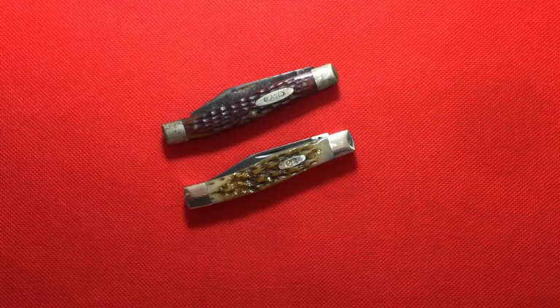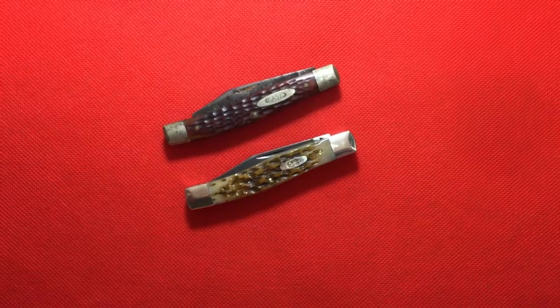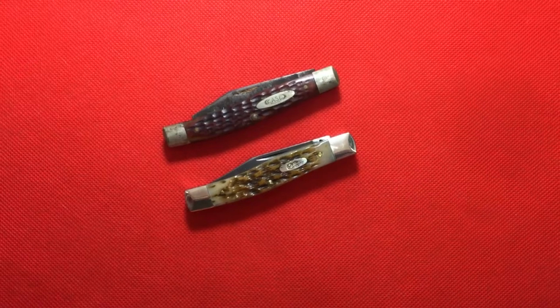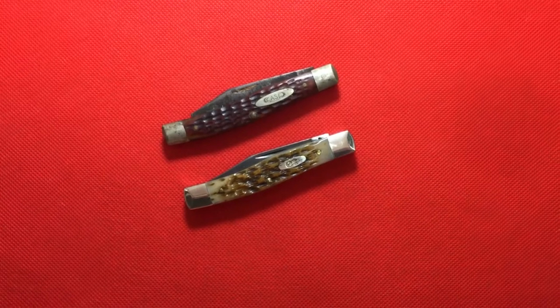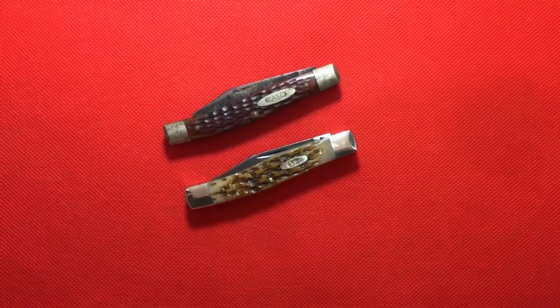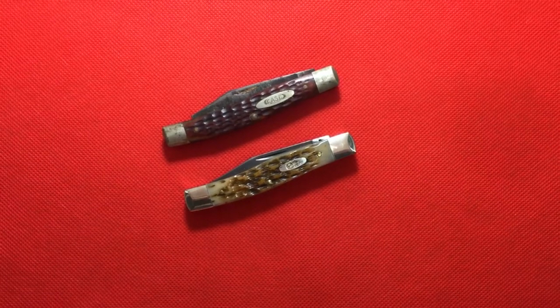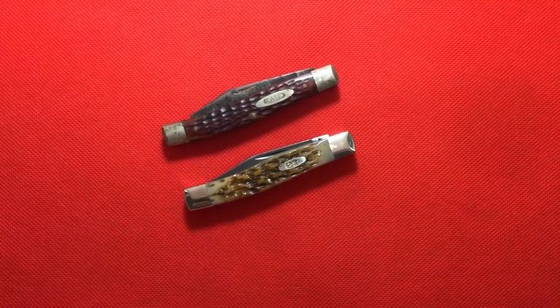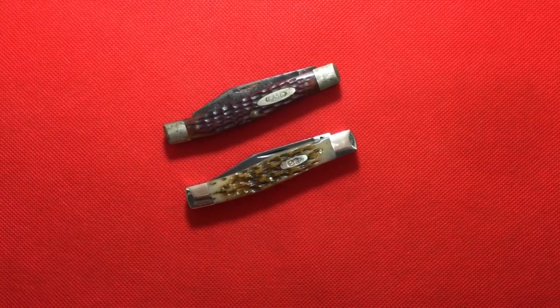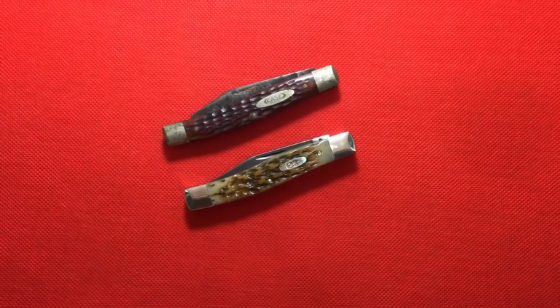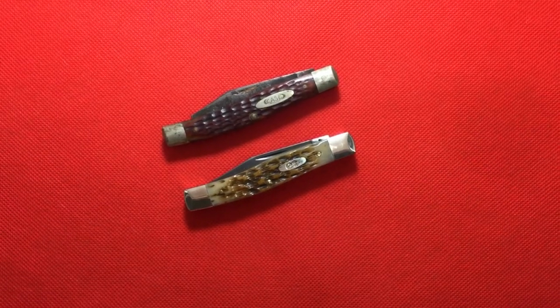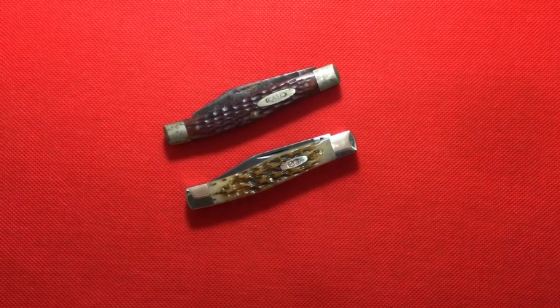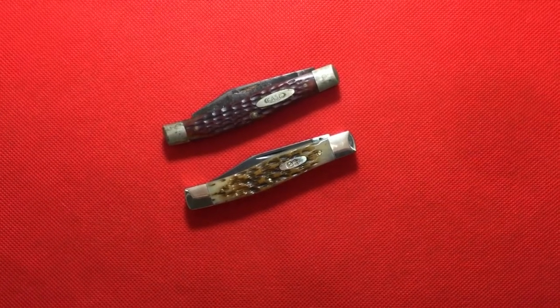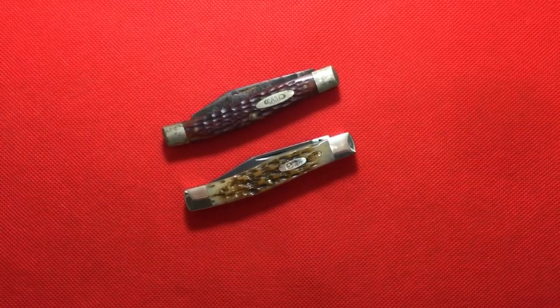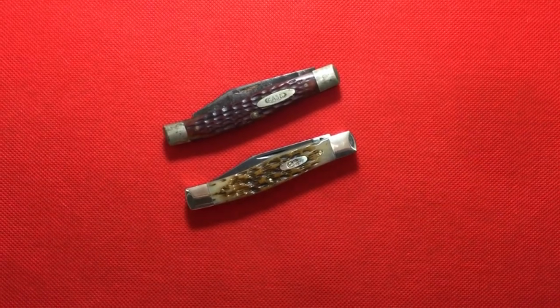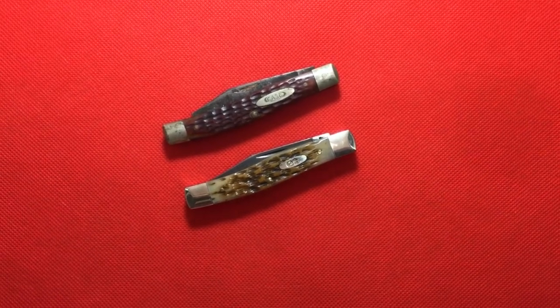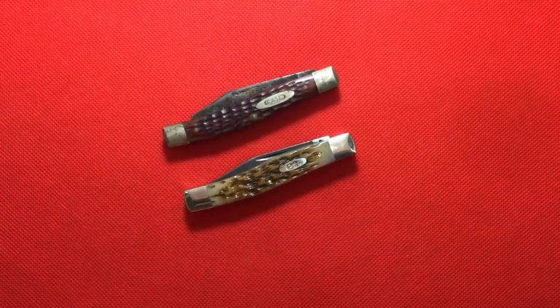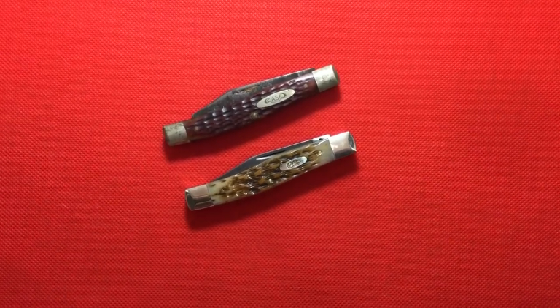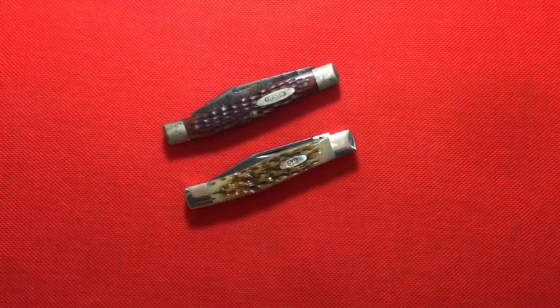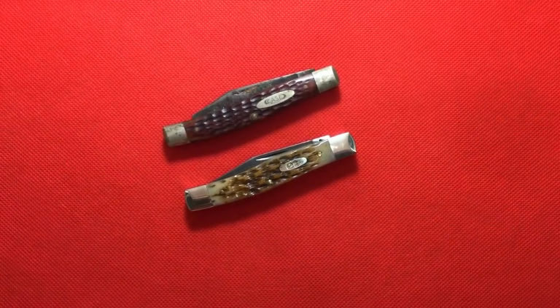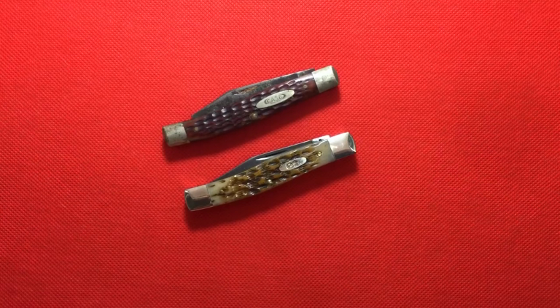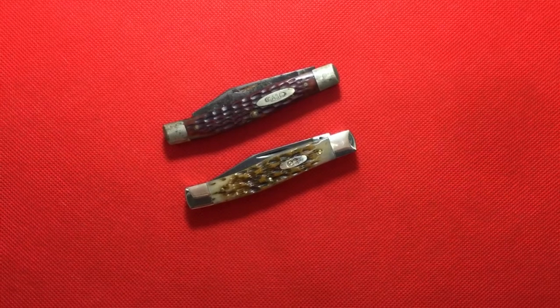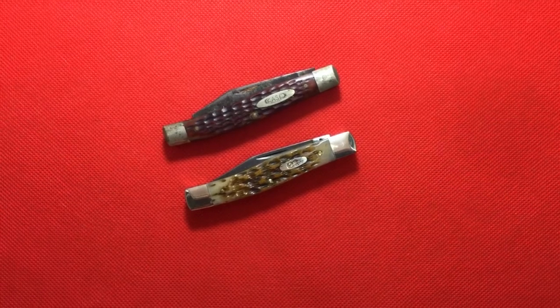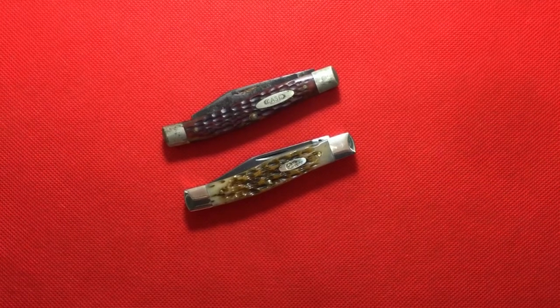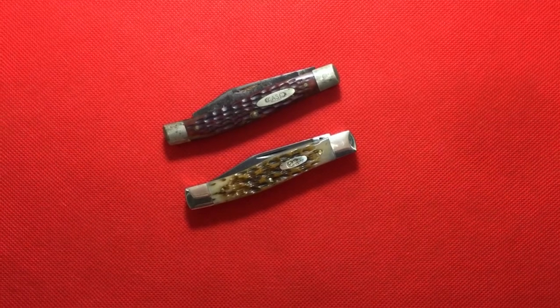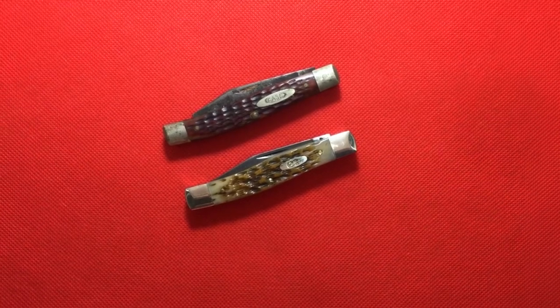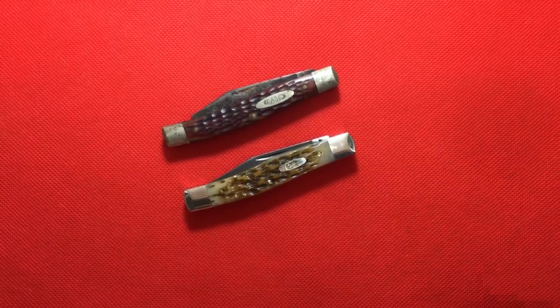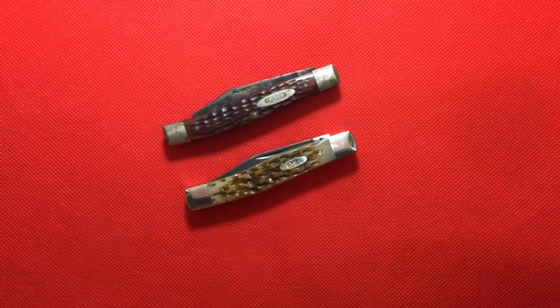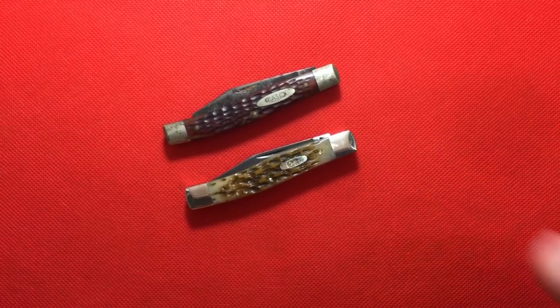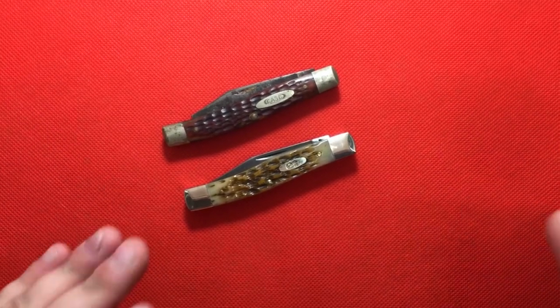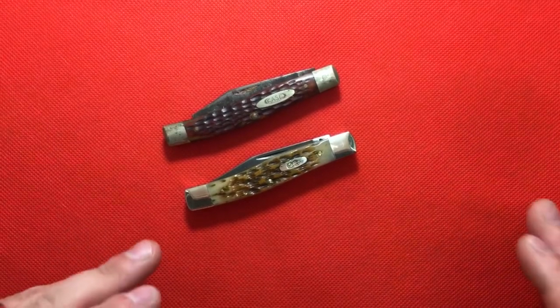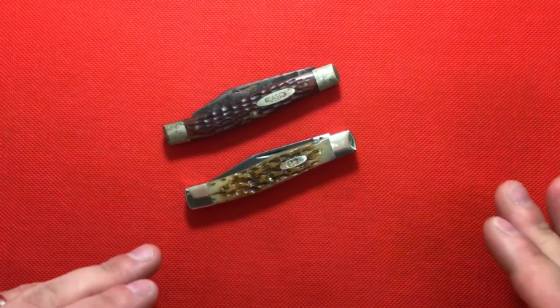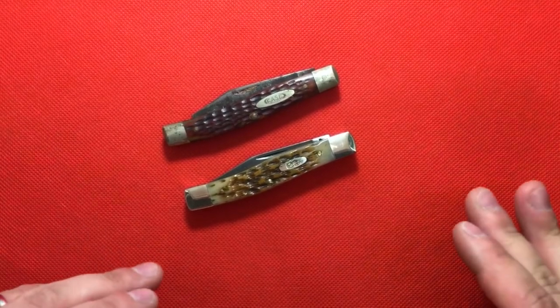Hey YouTube, Mark Kaufman here and today I wanted to talk about my Case Knives Texas Jack Knife.